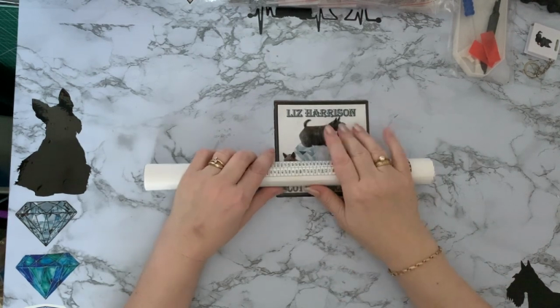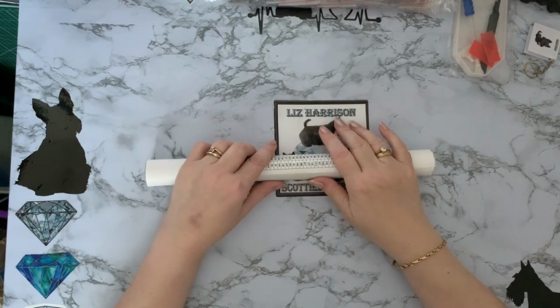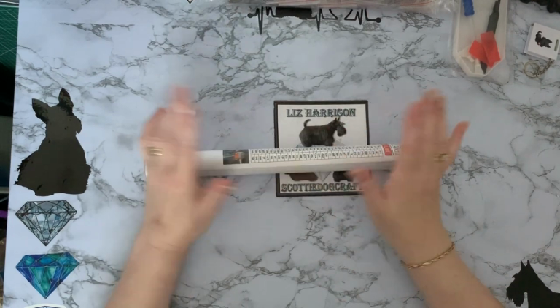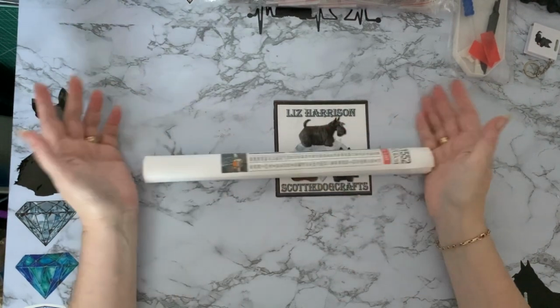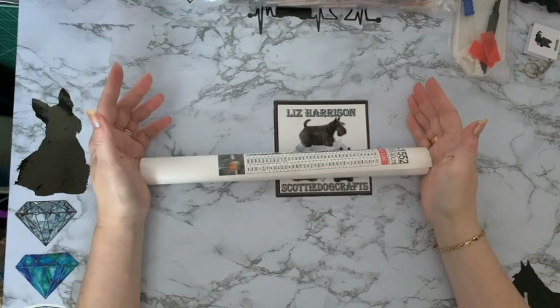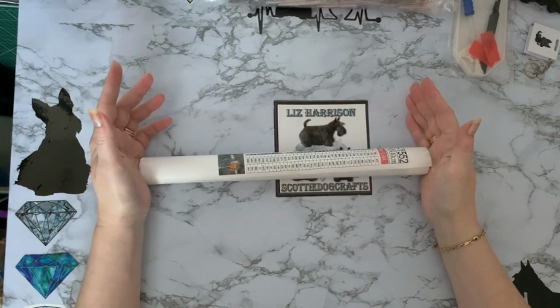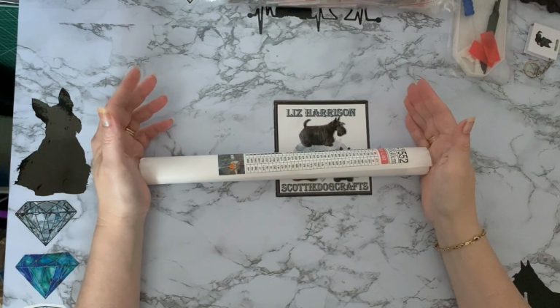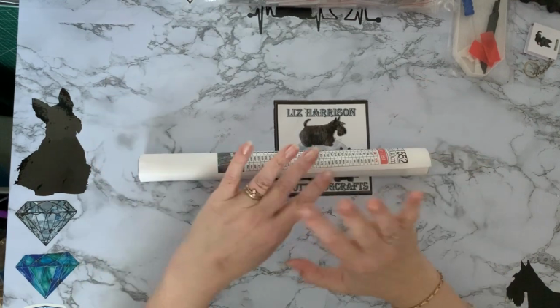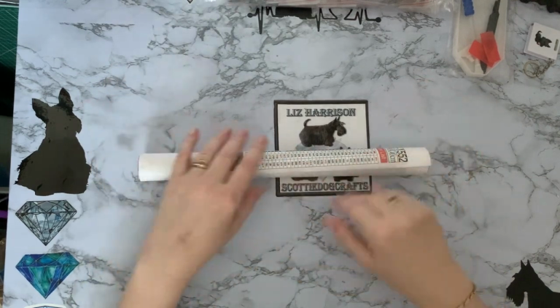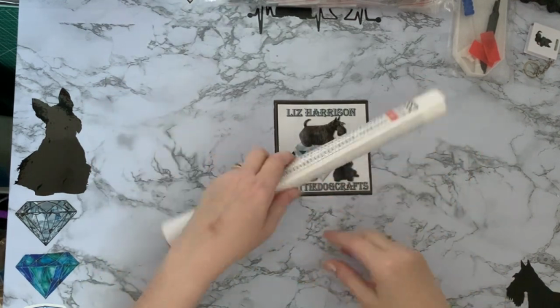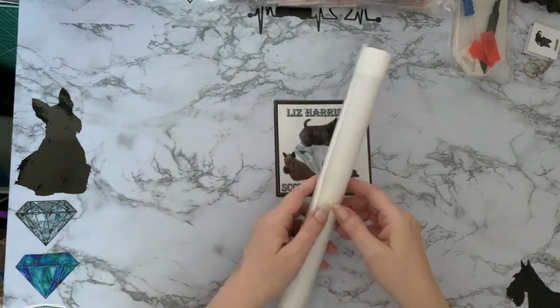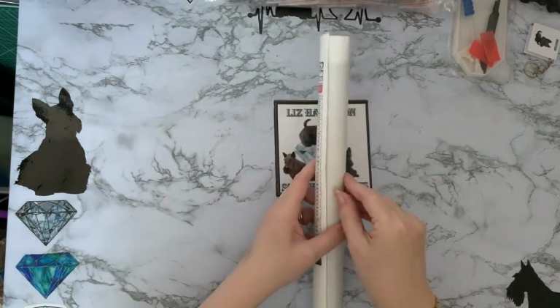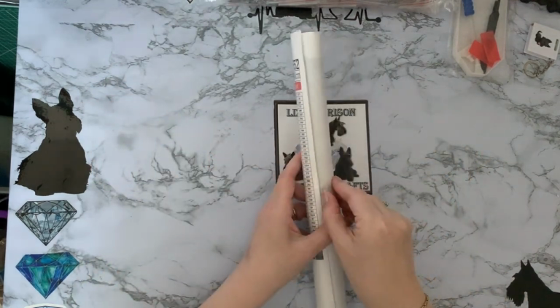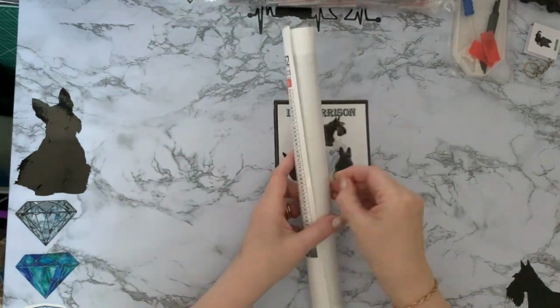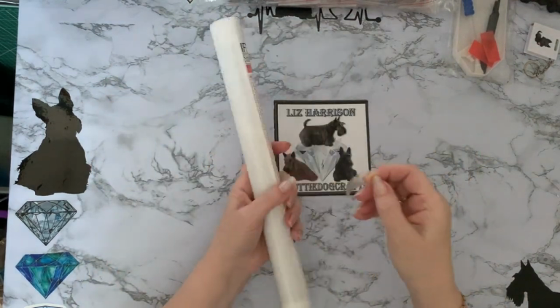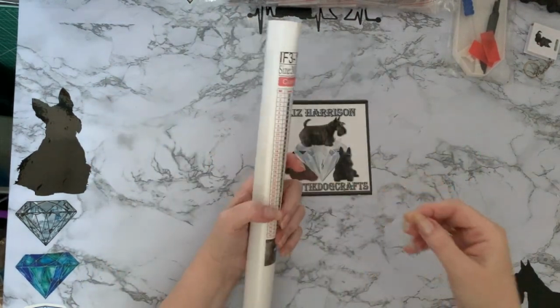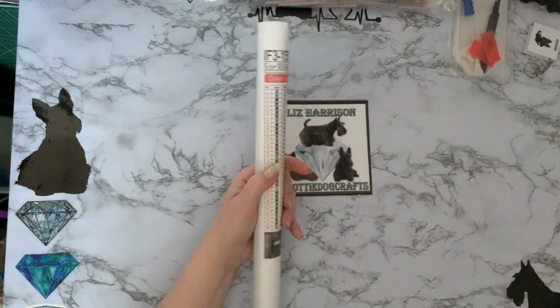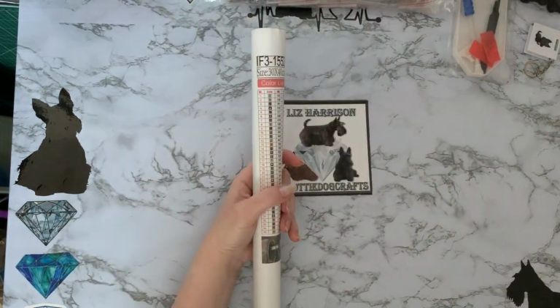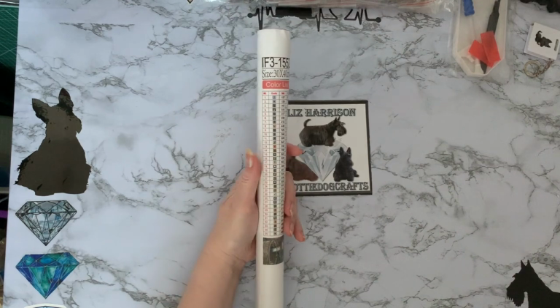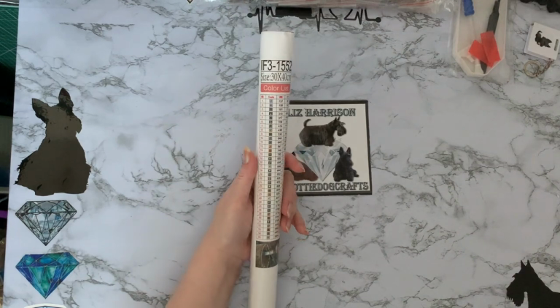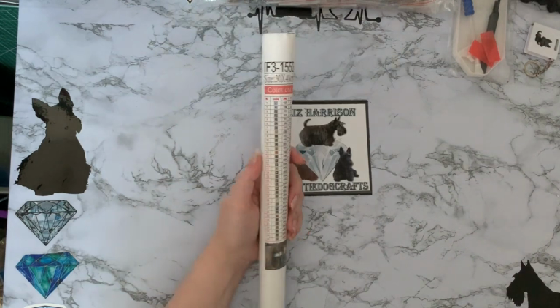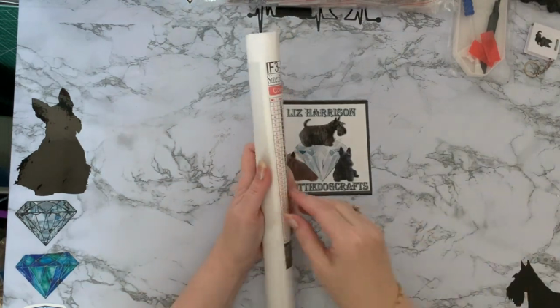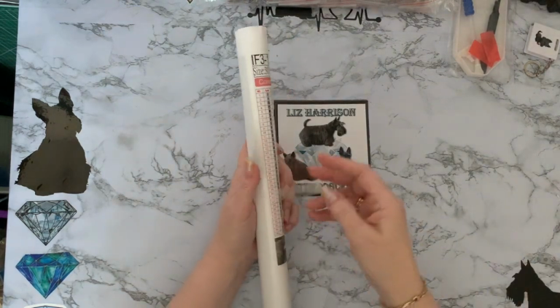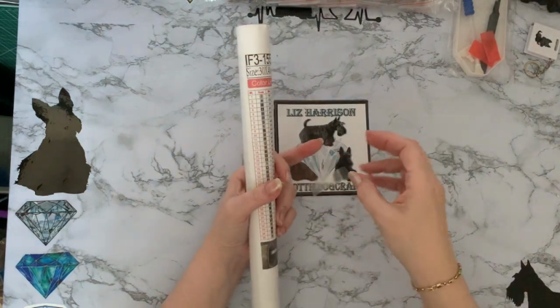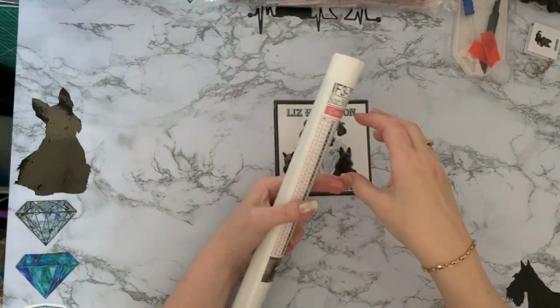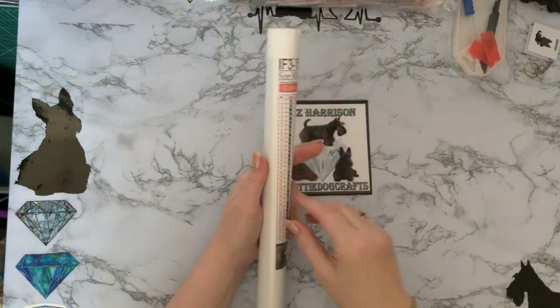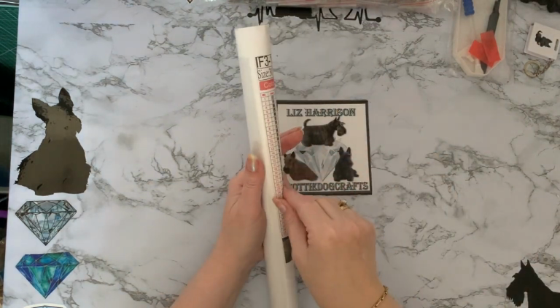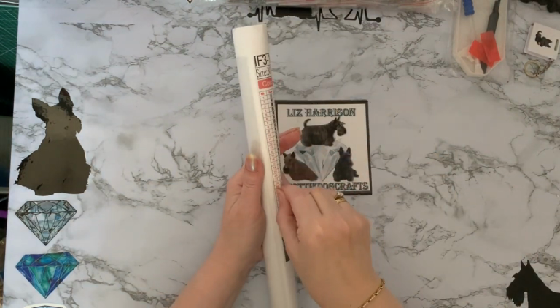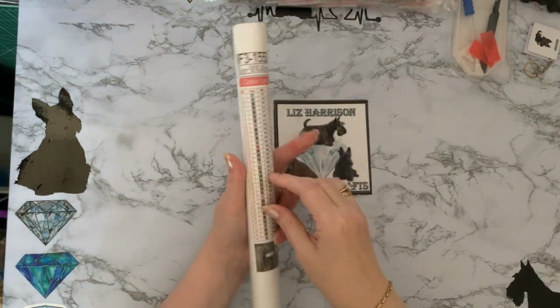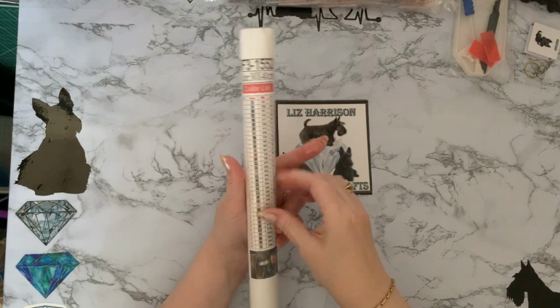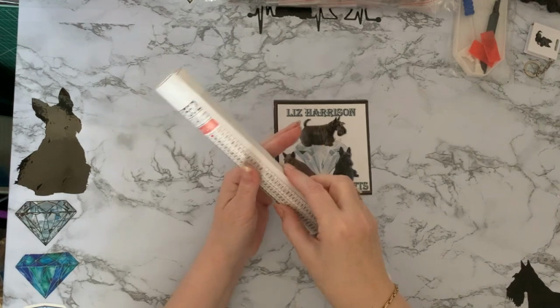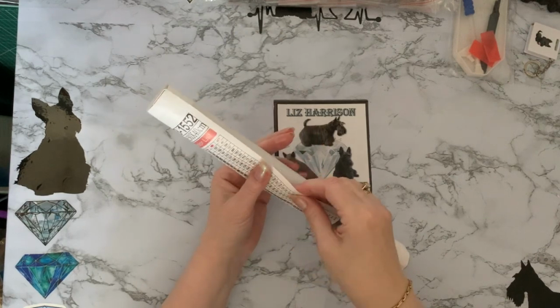Shall I just stop this video and start again? Nah, we've started now, let's keep going. Lizzie's 'how not to make a YouTube video,' number 836.